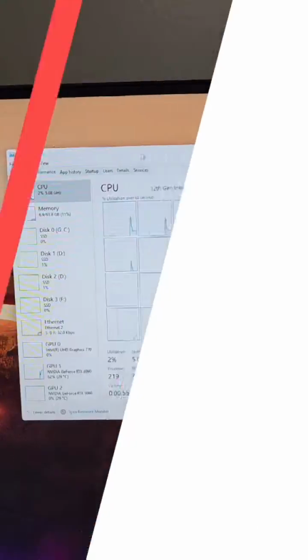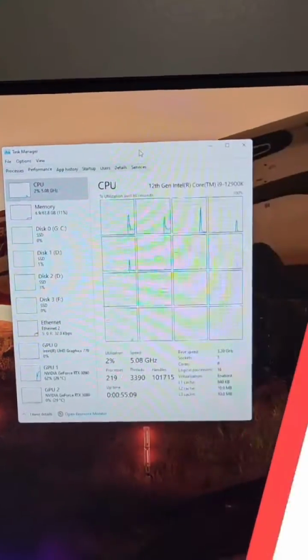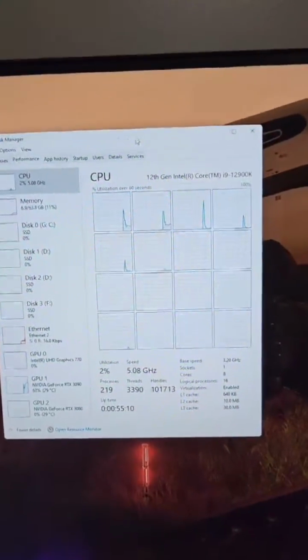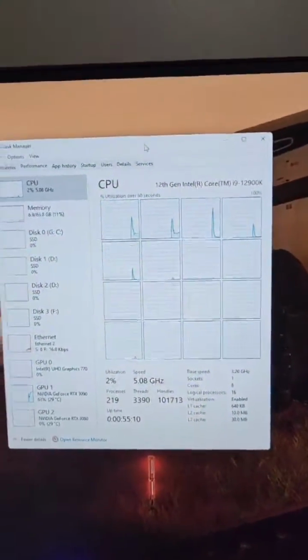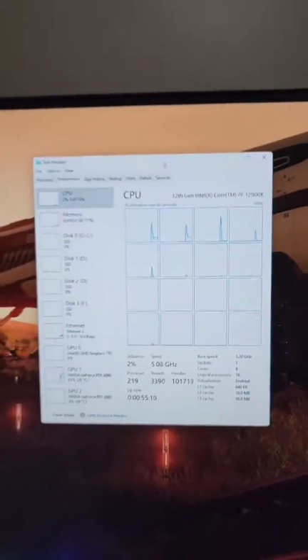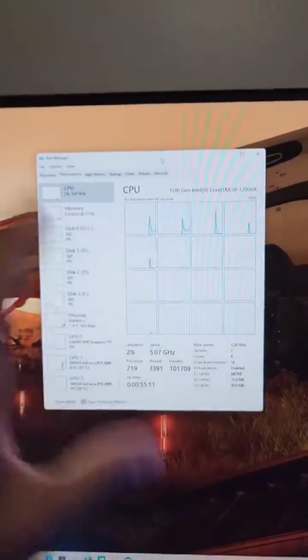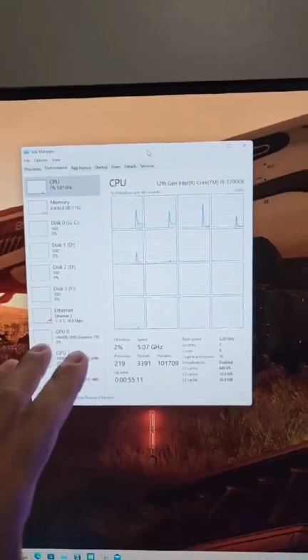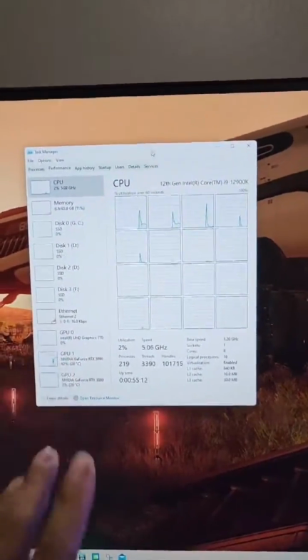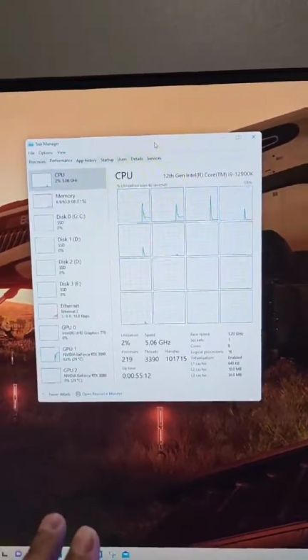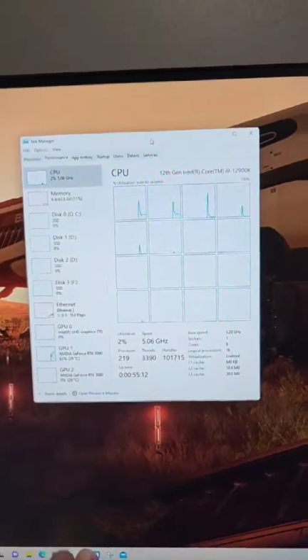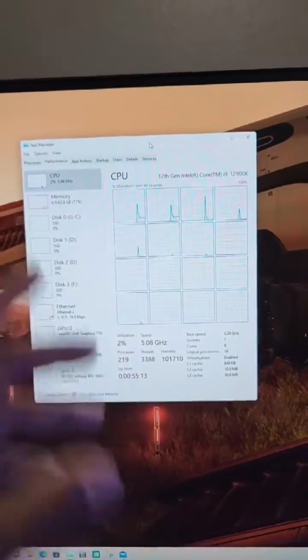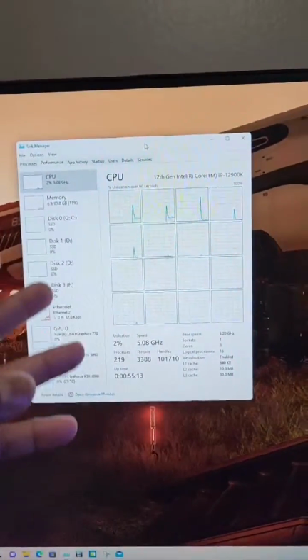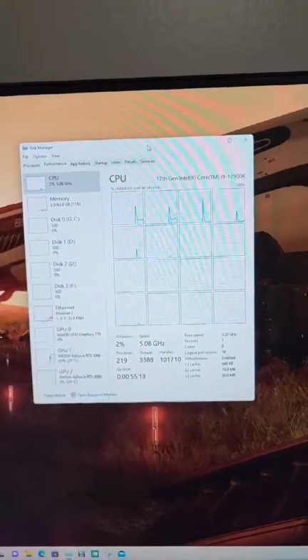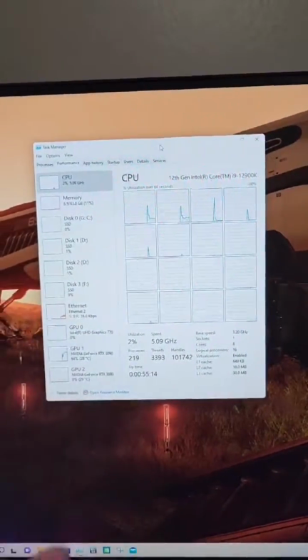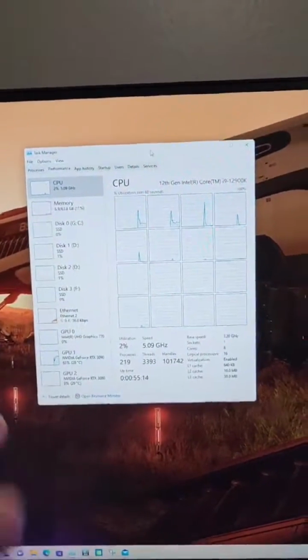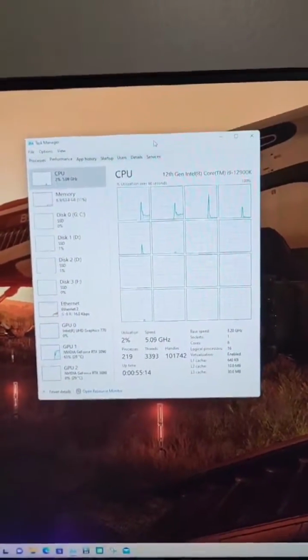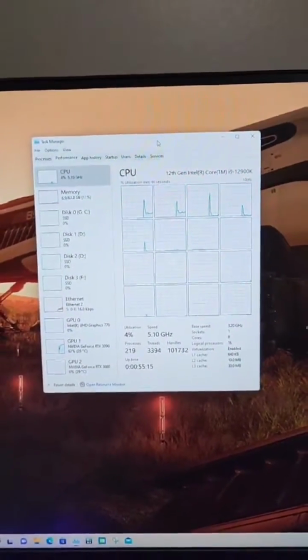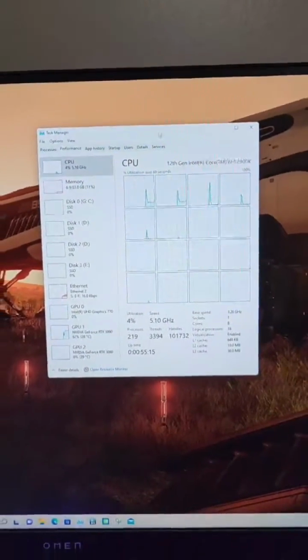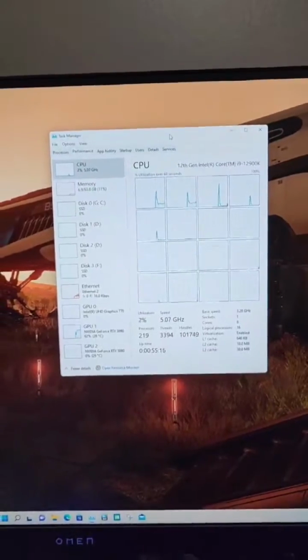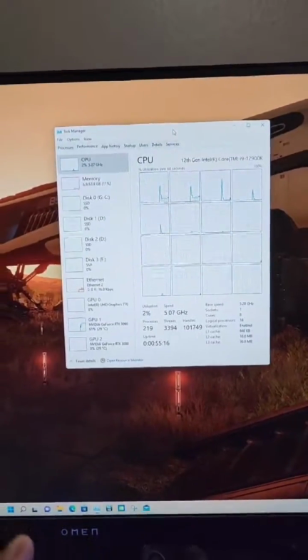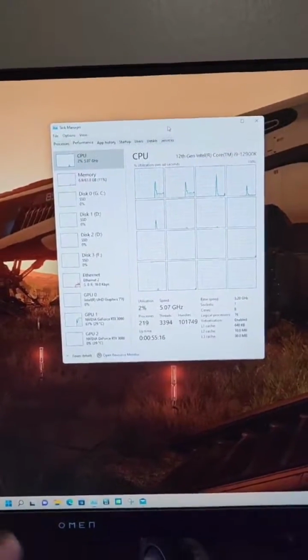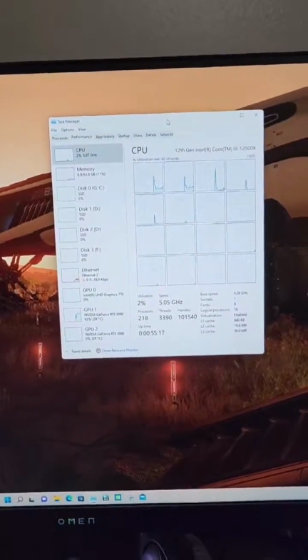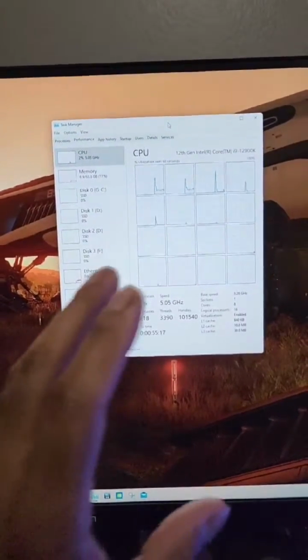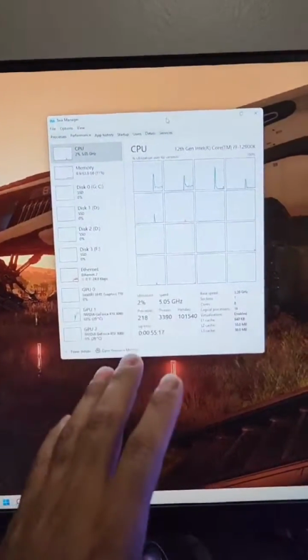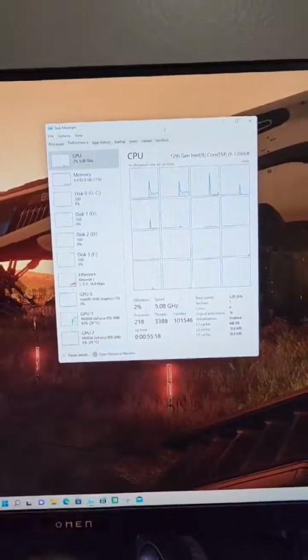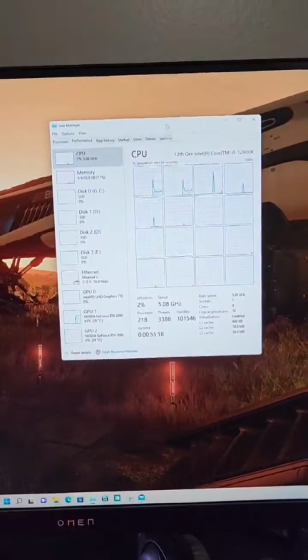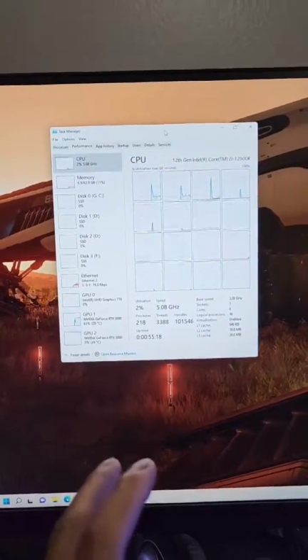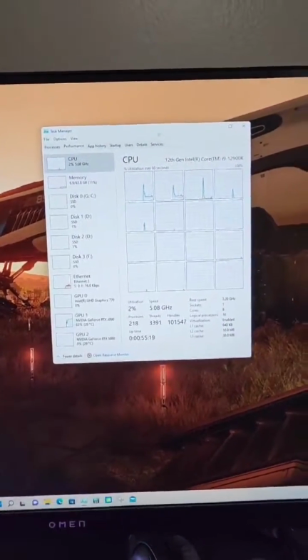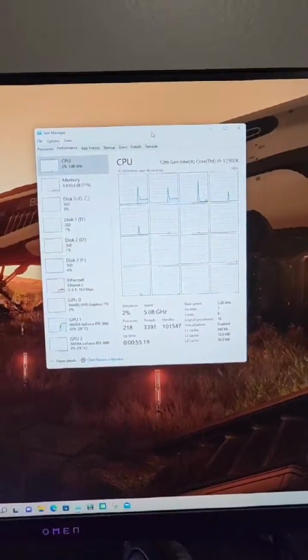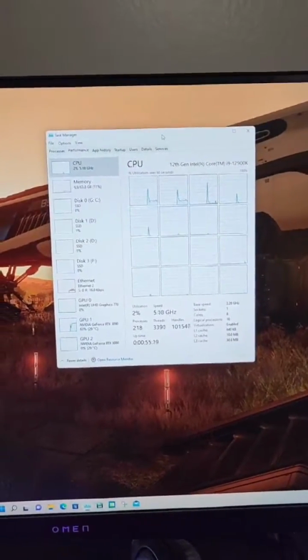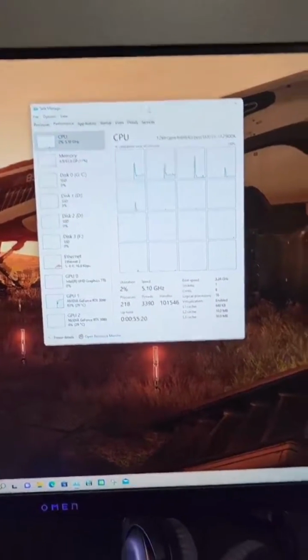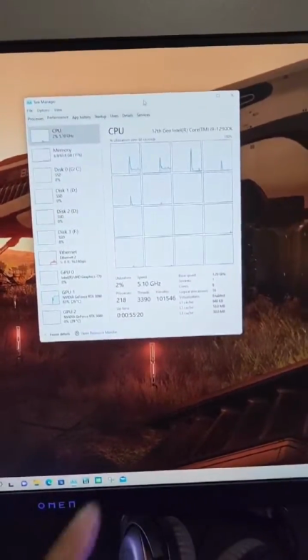The 12900K has 16 logical cores — so eight cores with hyper-threading equals 16 cores — but it also has eight efficiency cores, e-cores, which are the bane of my existence.